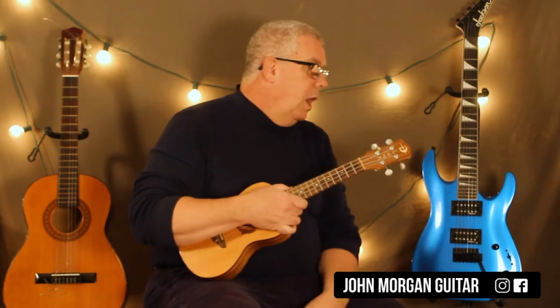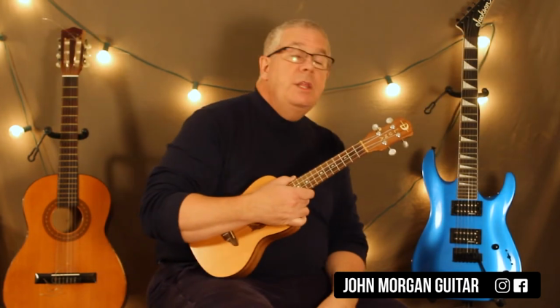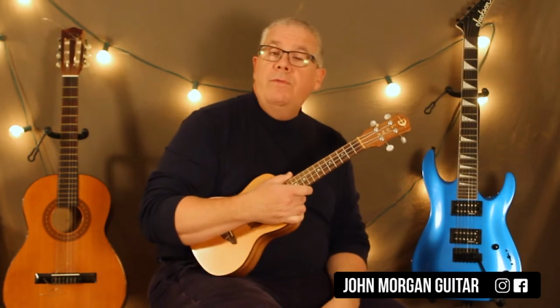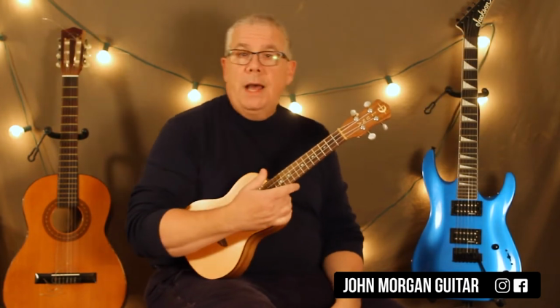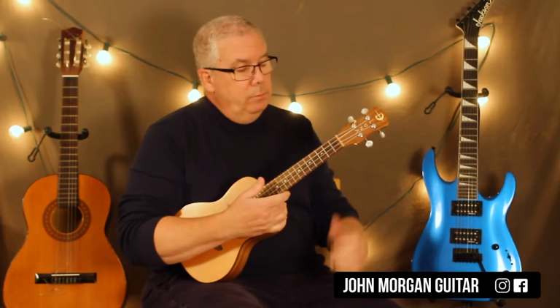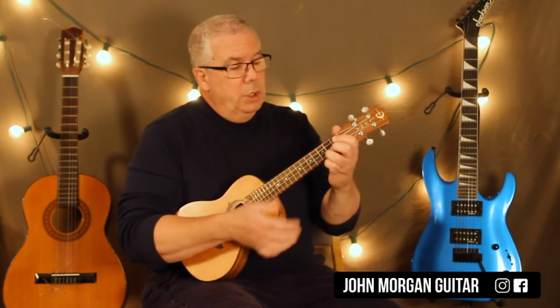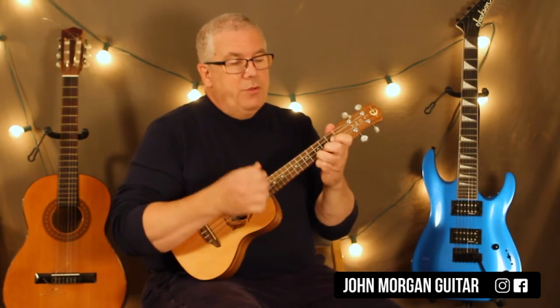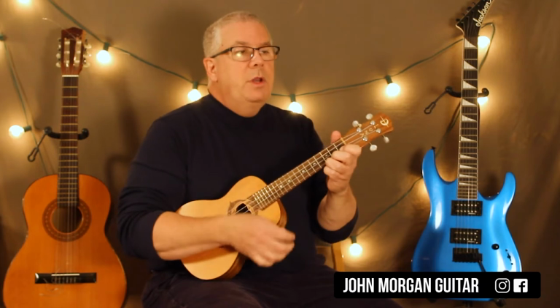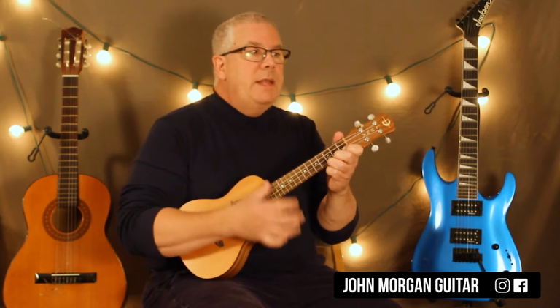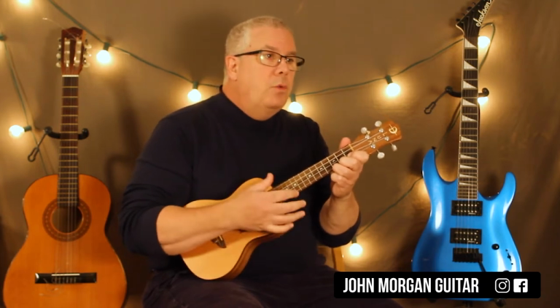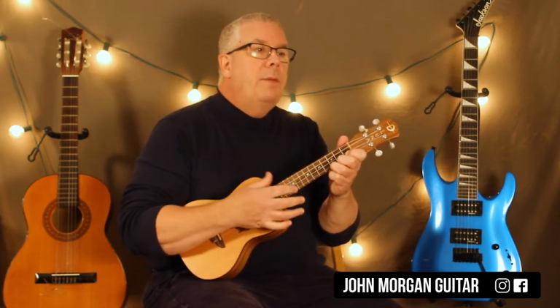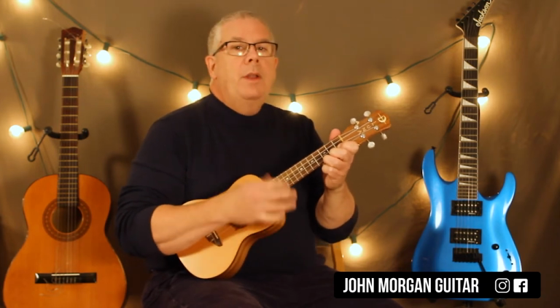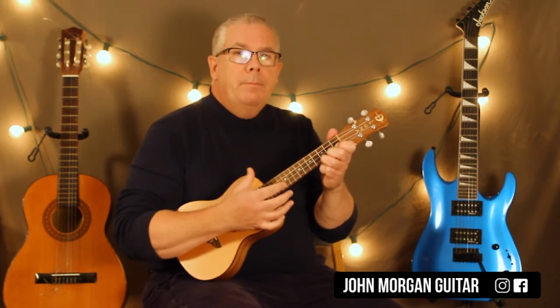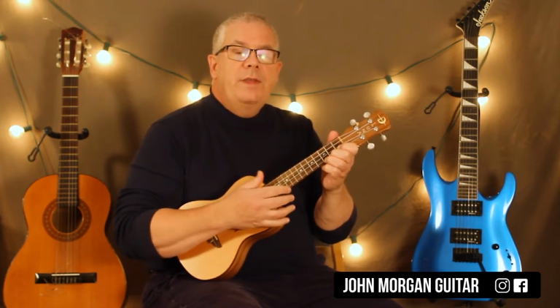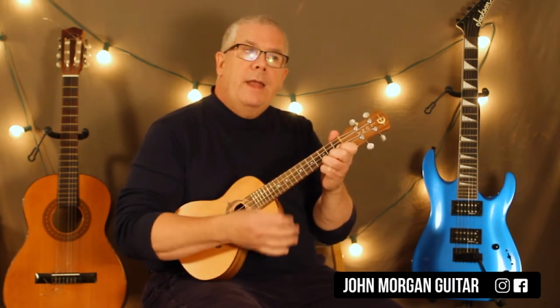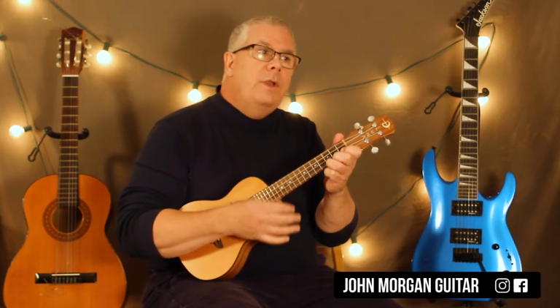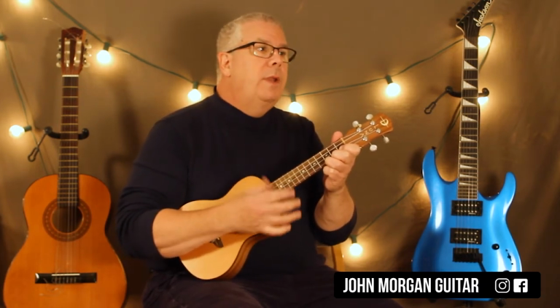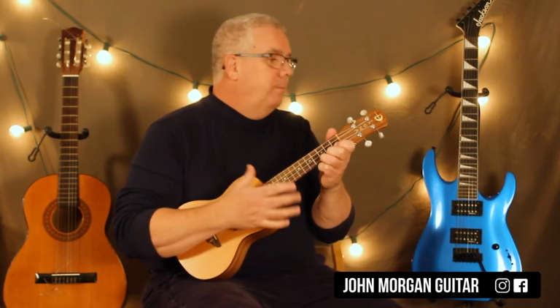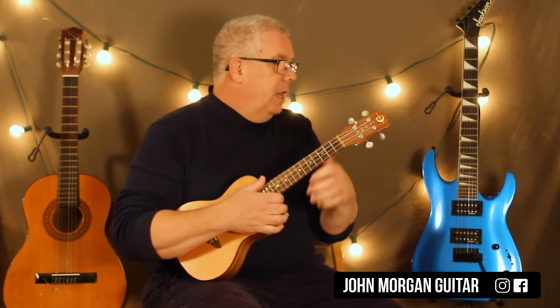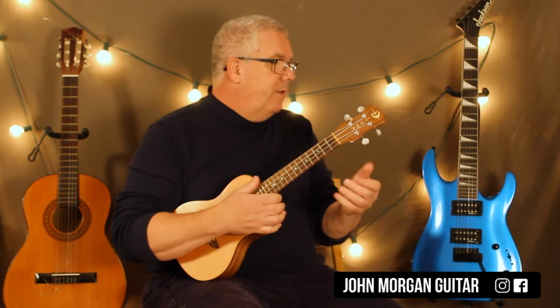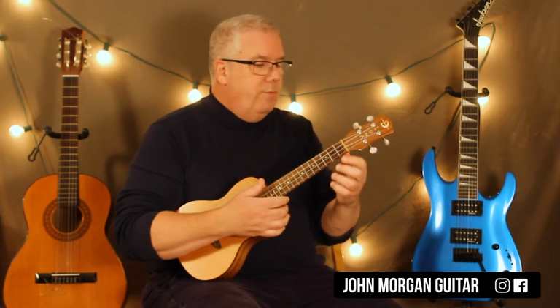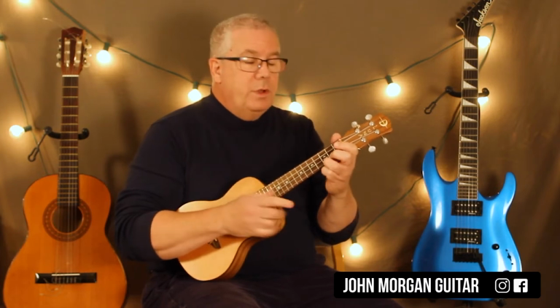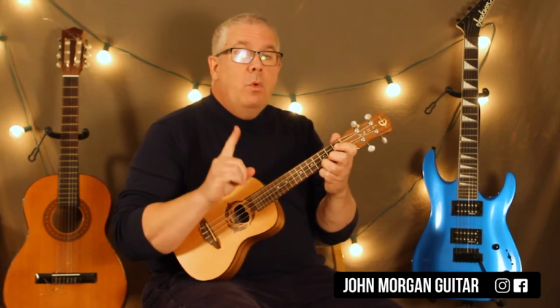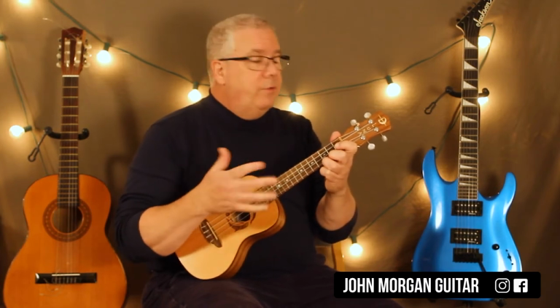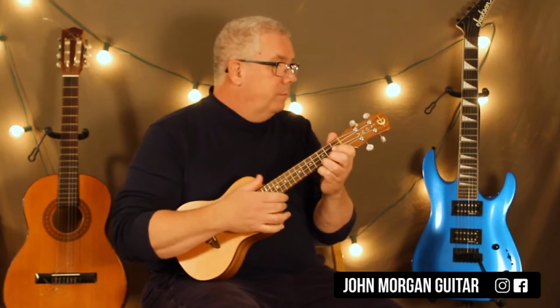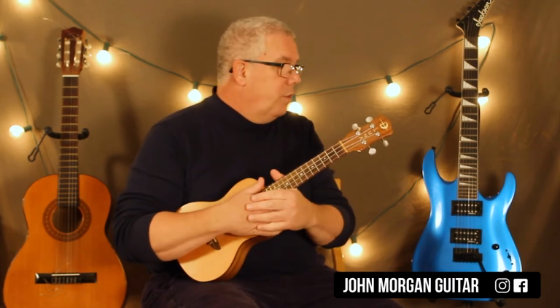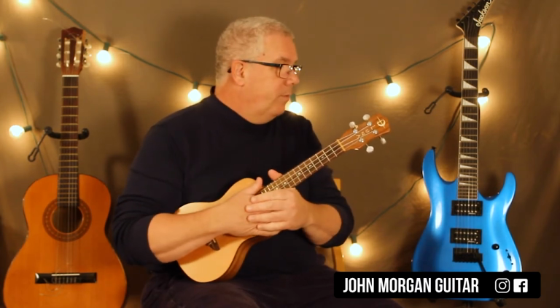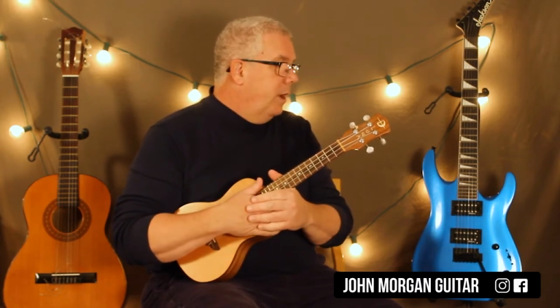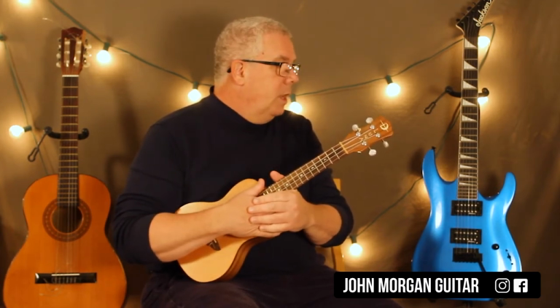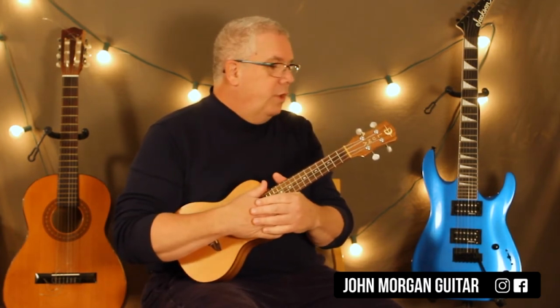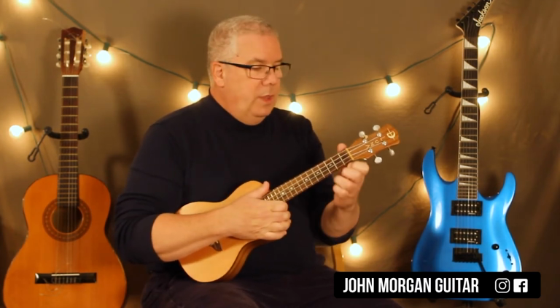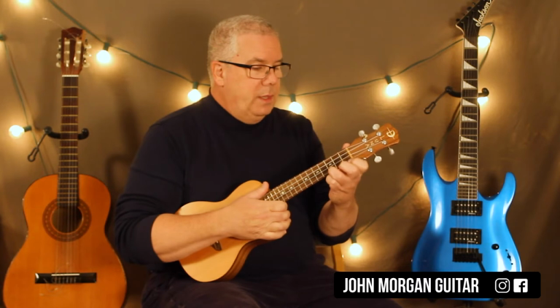It's in 3/4 time, so our strum is going to be down, down, up, down, up. And you're going to do that for every measure except for one measure that crops up every once in a while. We'll show you how to do that when we get there.